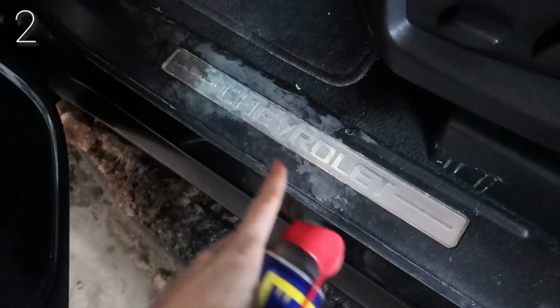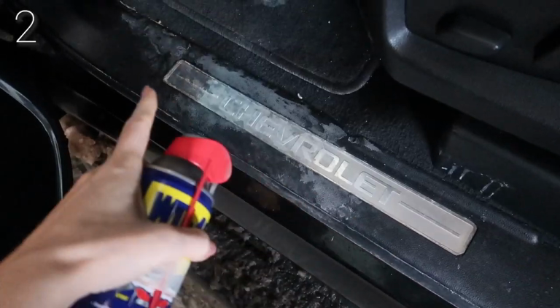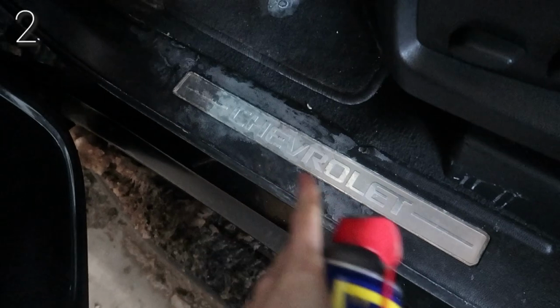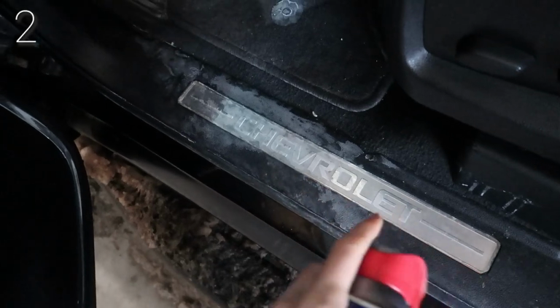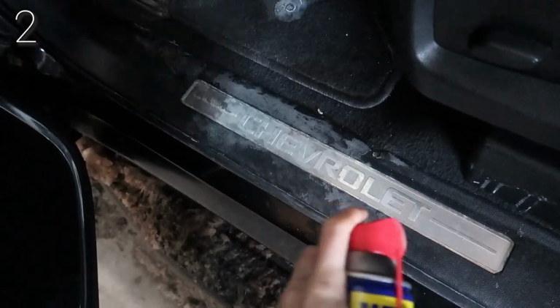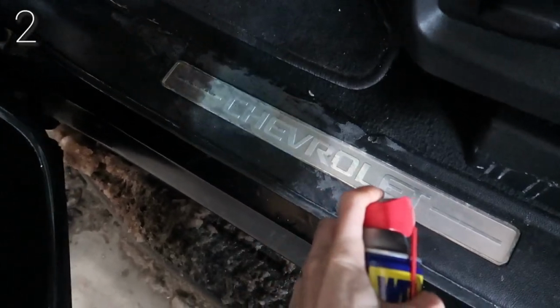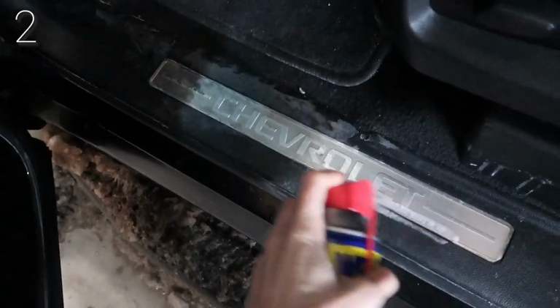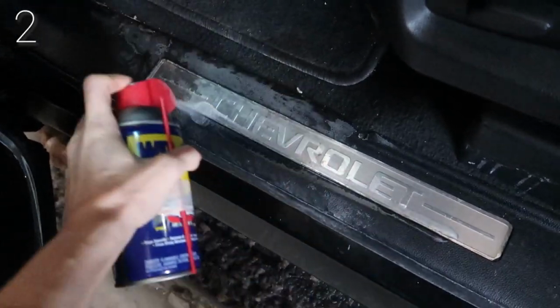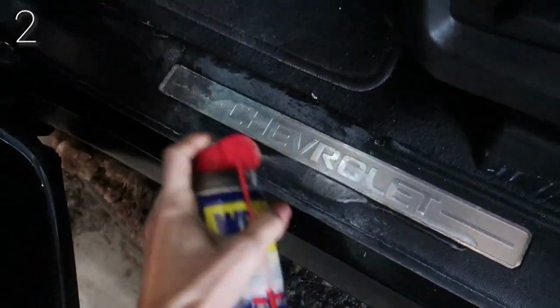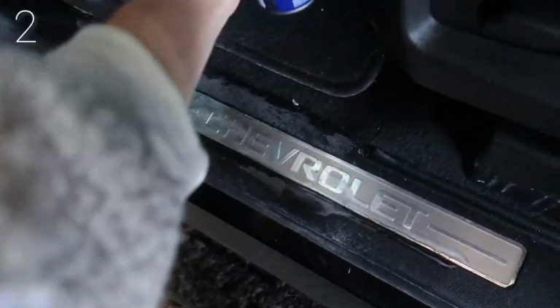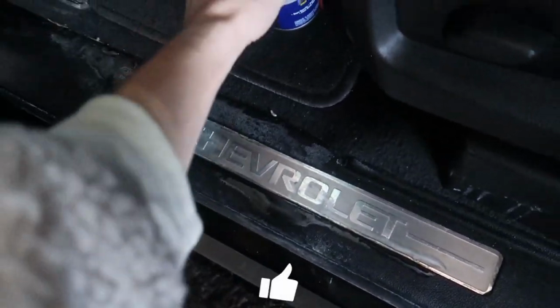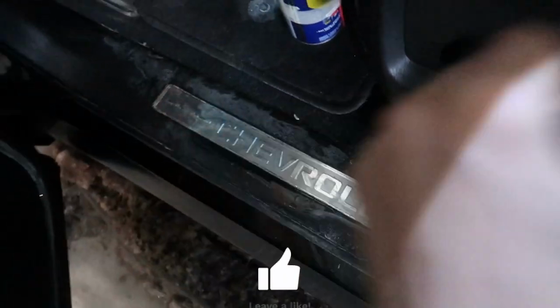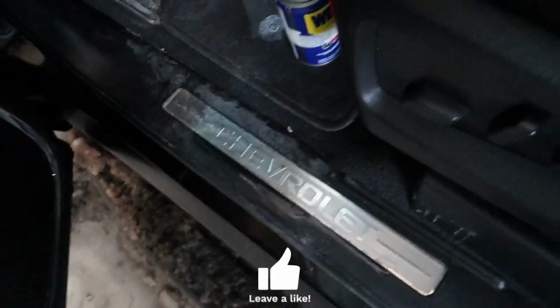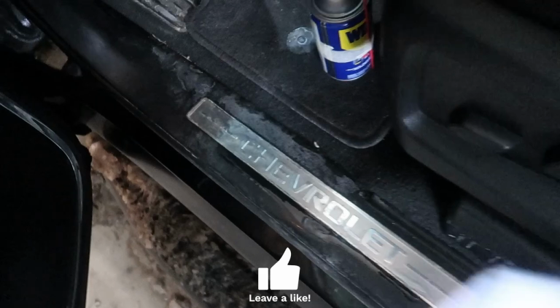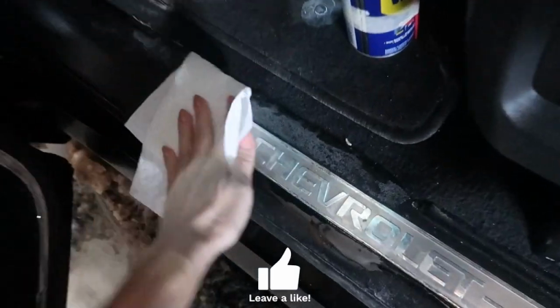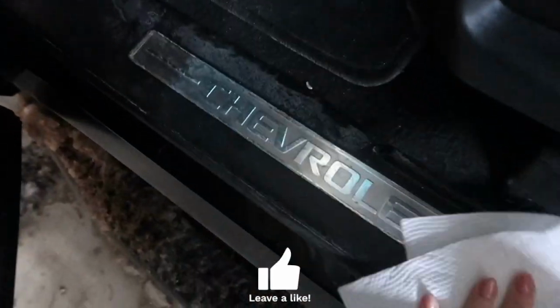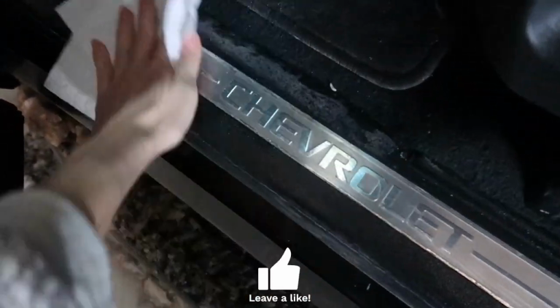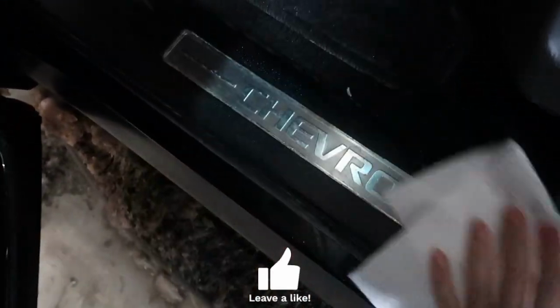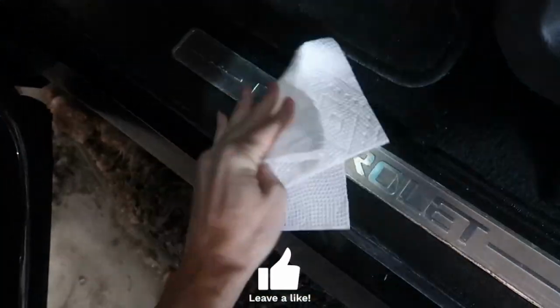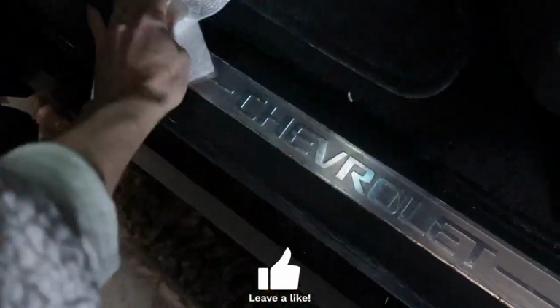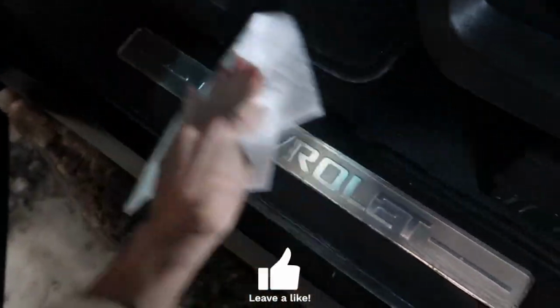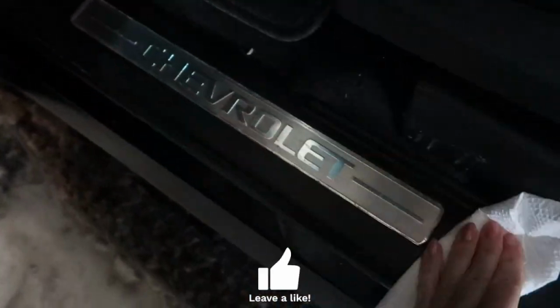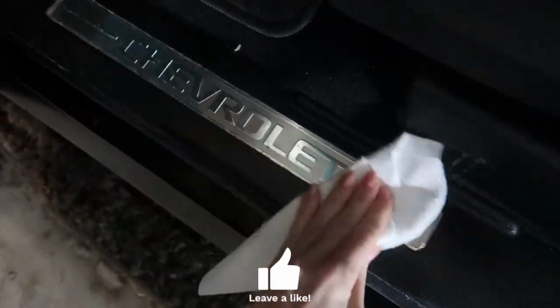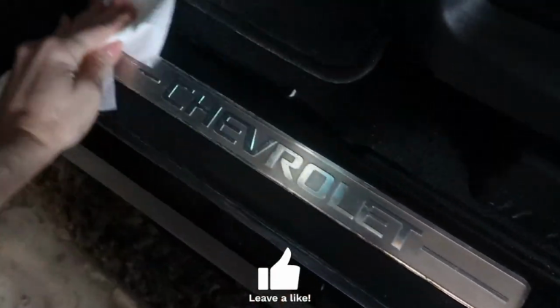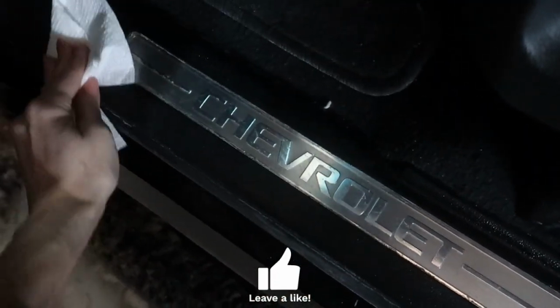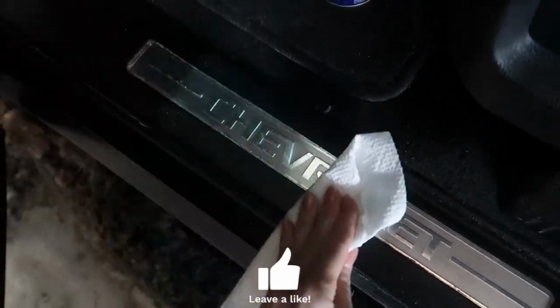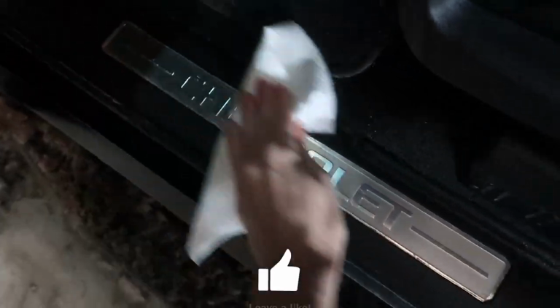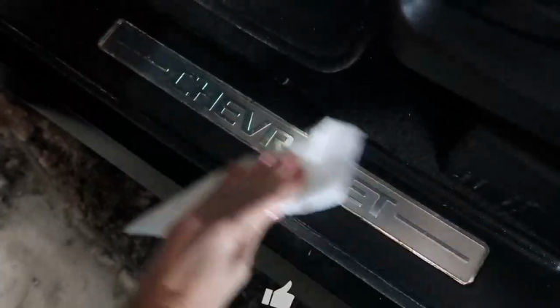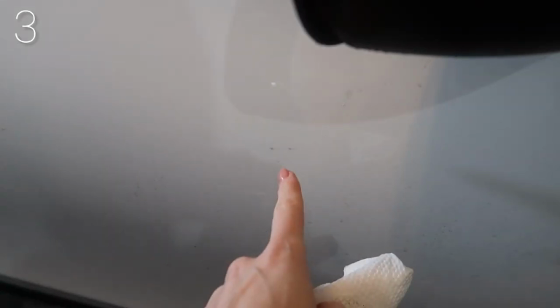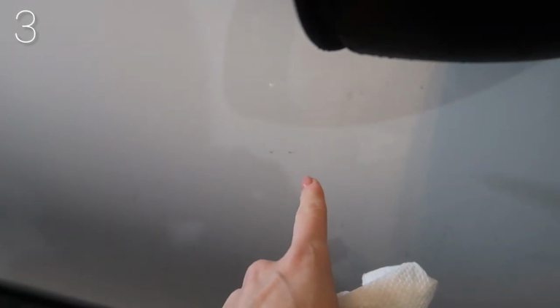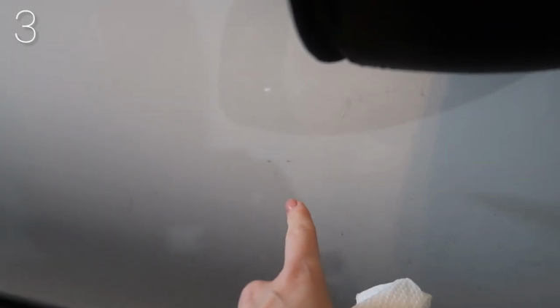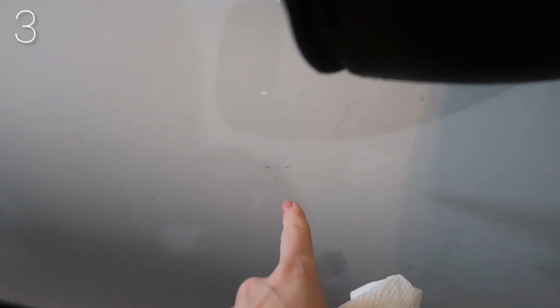I live in the Midwest, so we have a lot of snow and a lot of salt. This part of your vehicle gets real dirty and it often gets missed when you're cleaning your car. Look at that — shined right up.